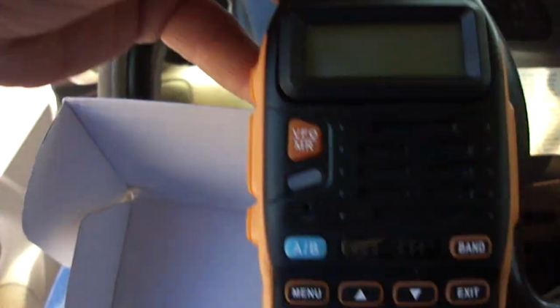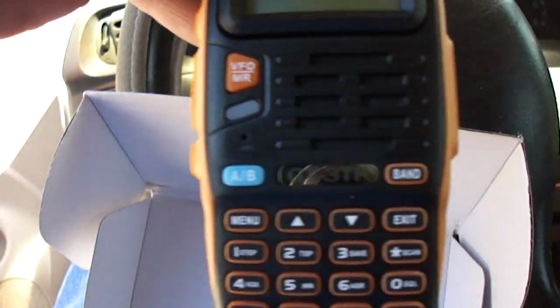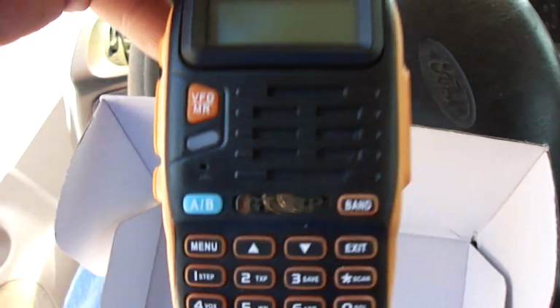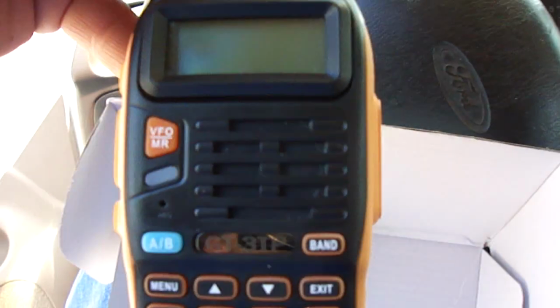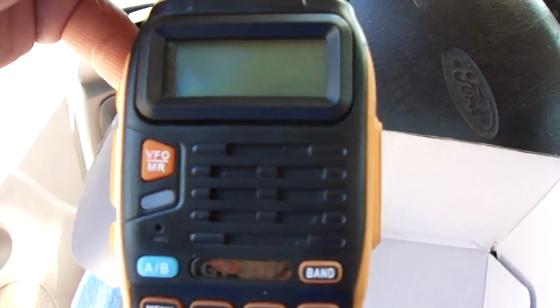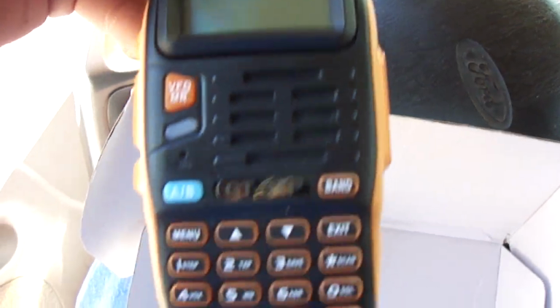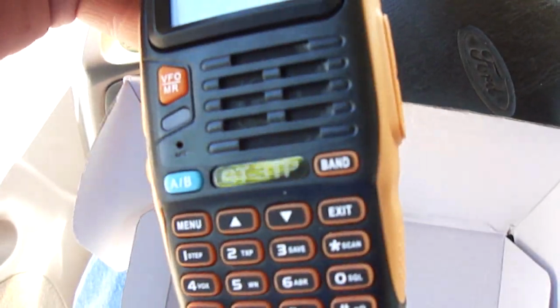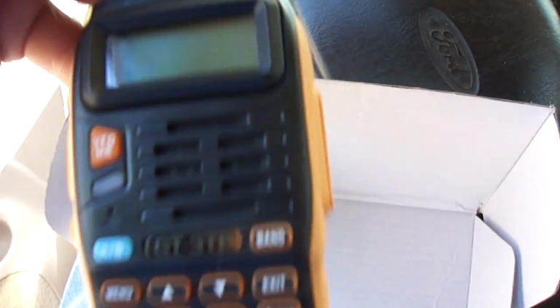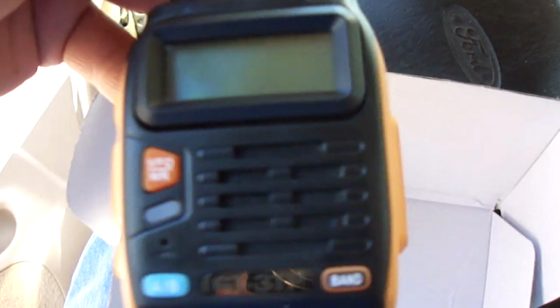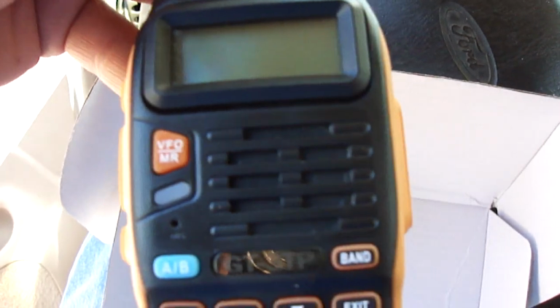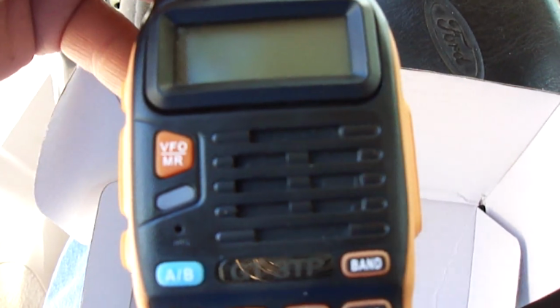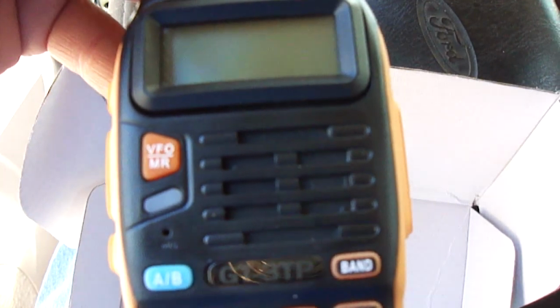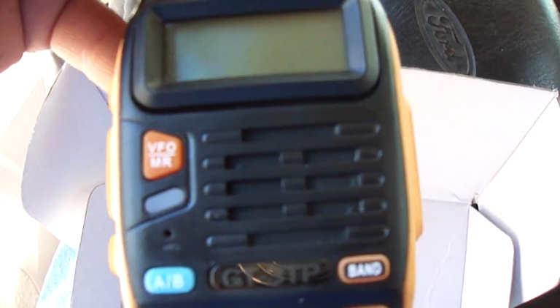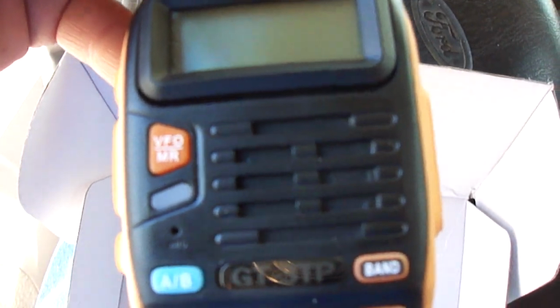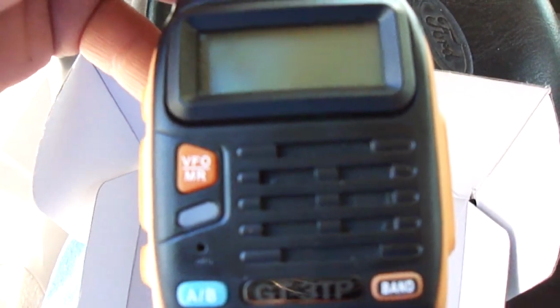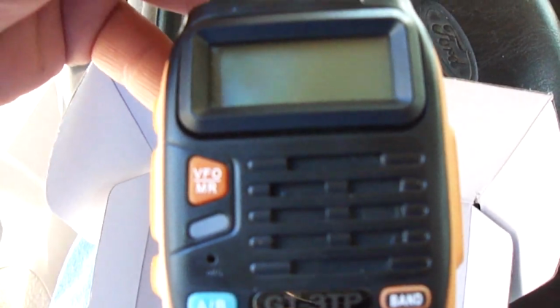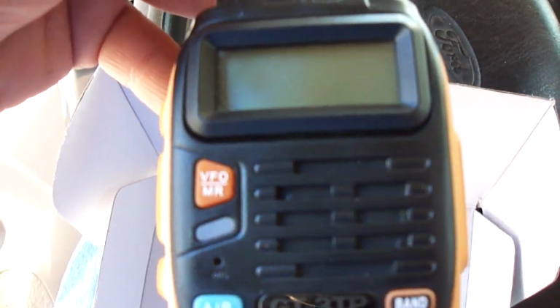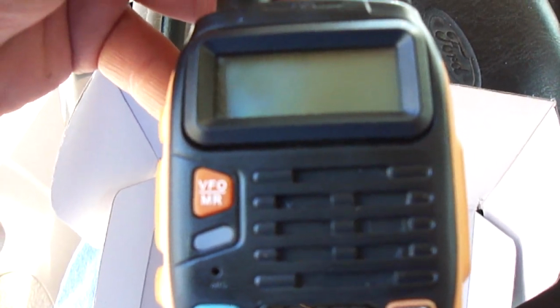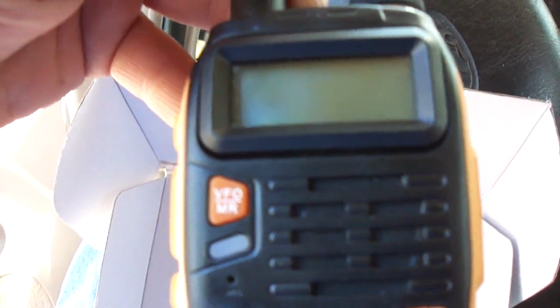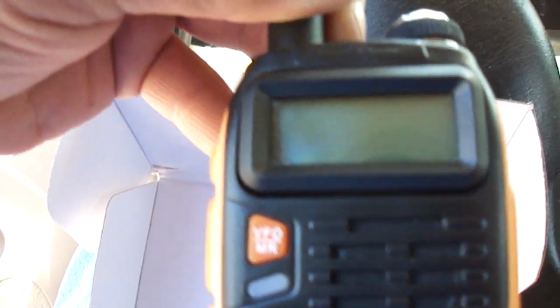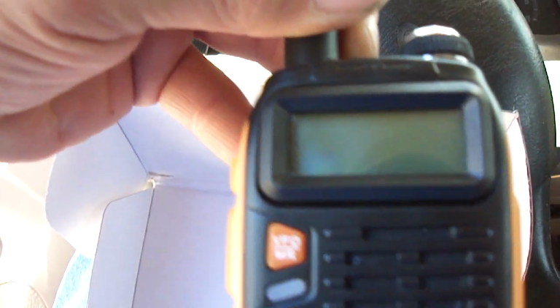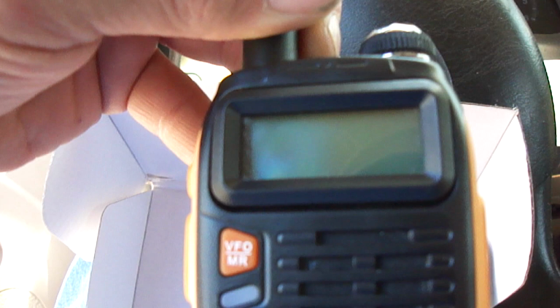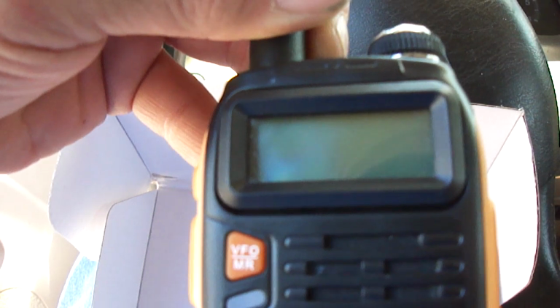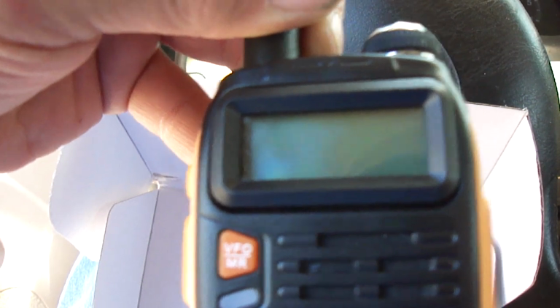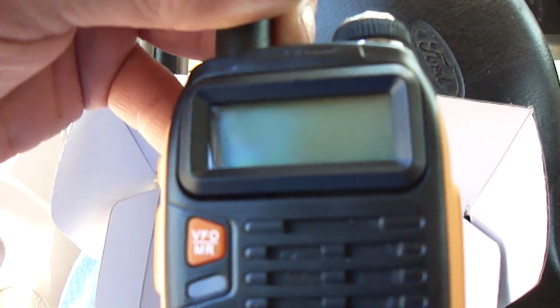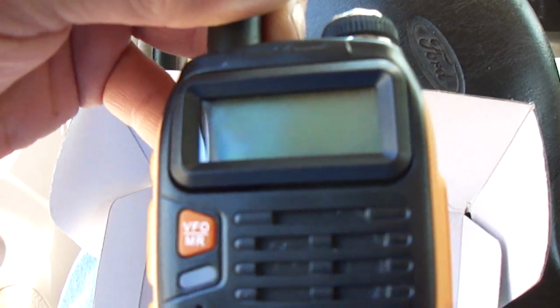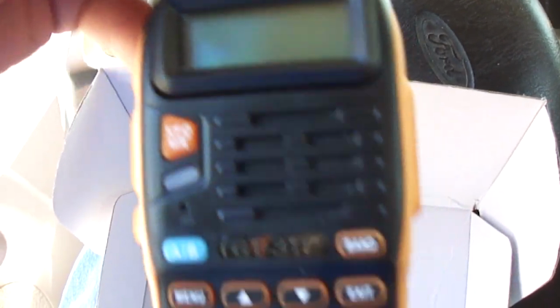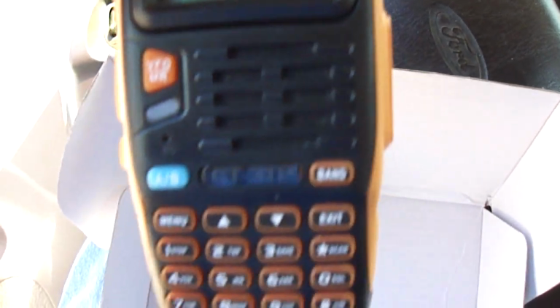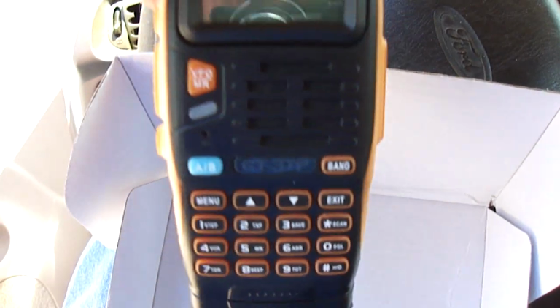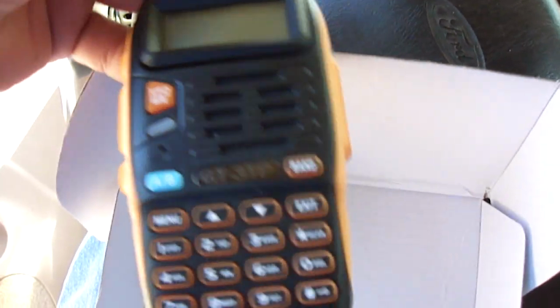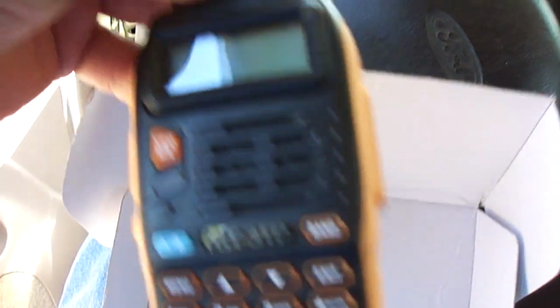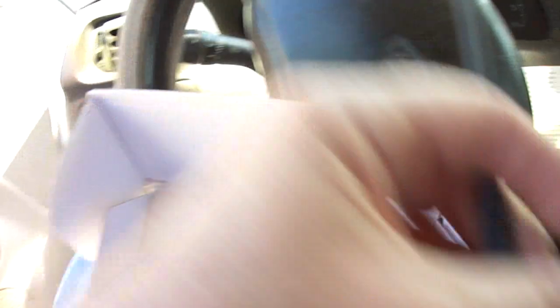I've used about 106 of those channels. I have the weather programmed in — three frequencies for weather. Also city and county police, just to monitor. Can't talk on those frequencies.